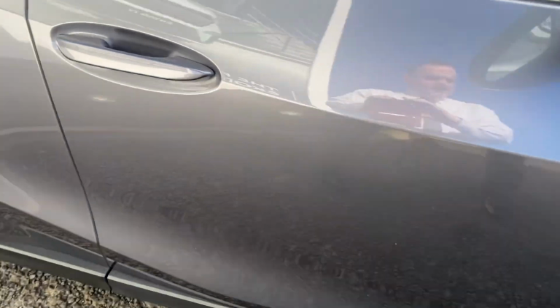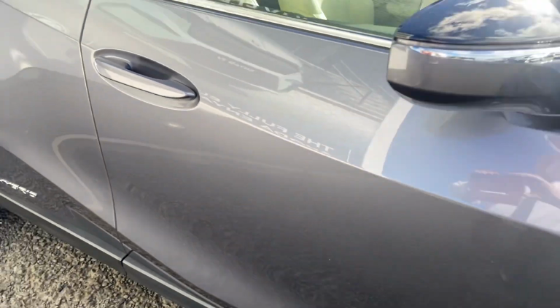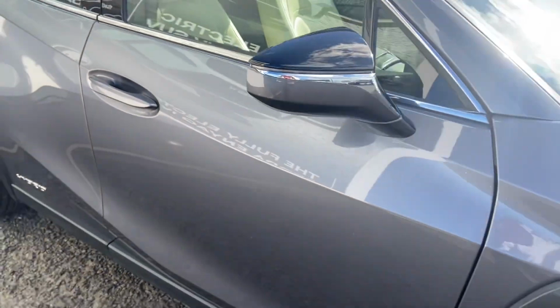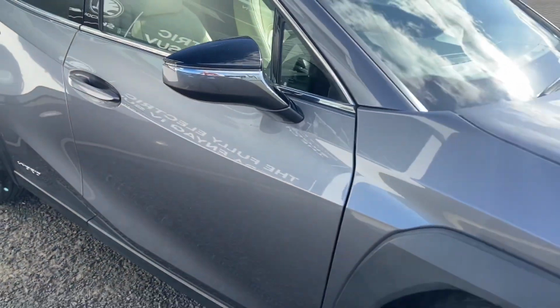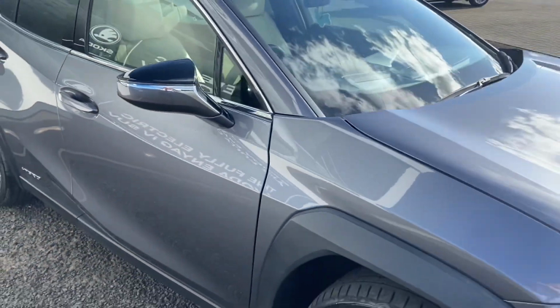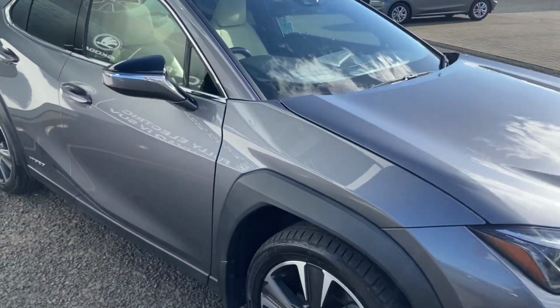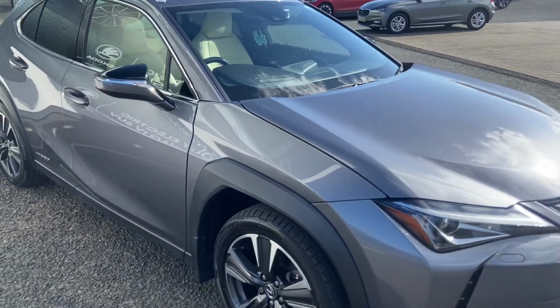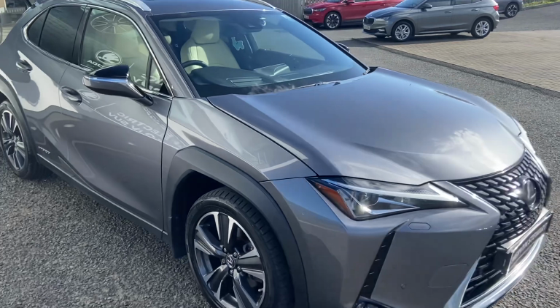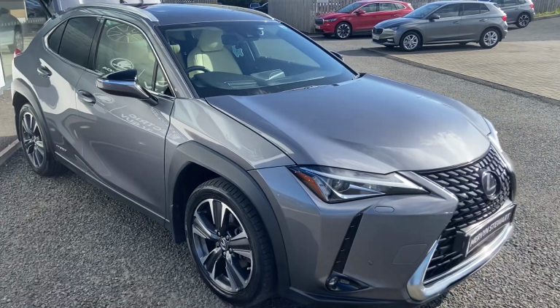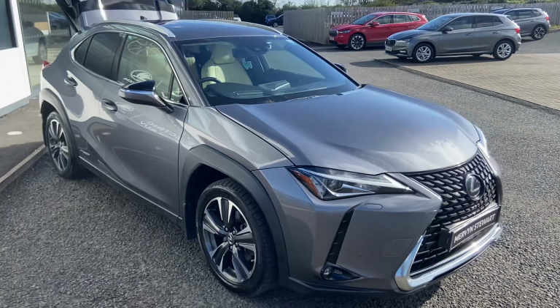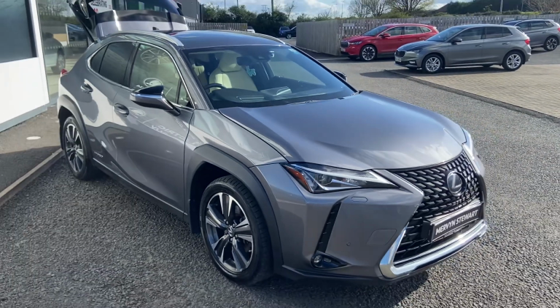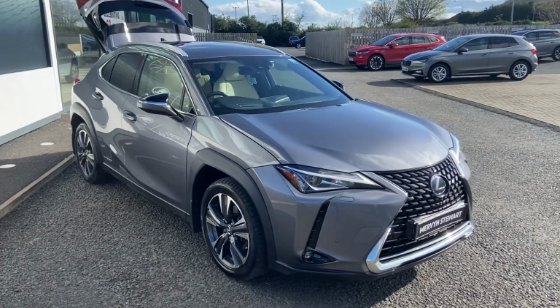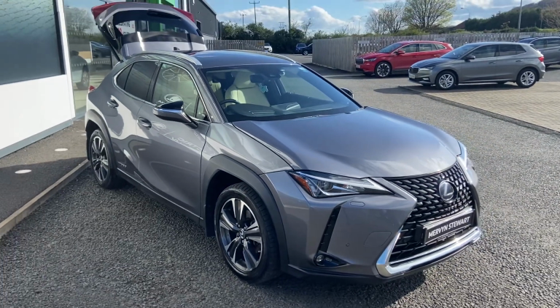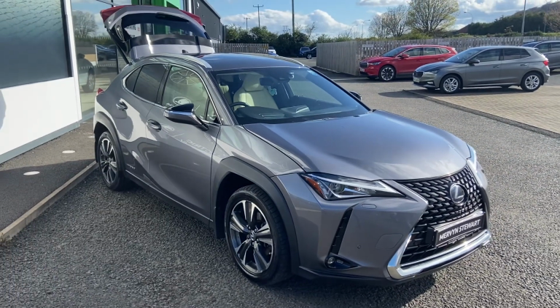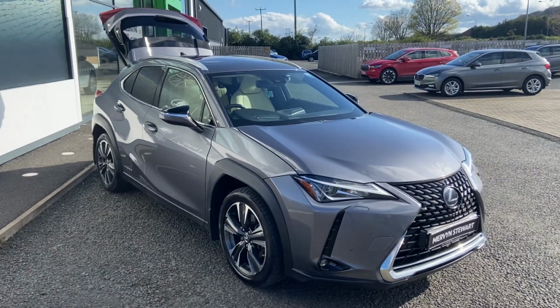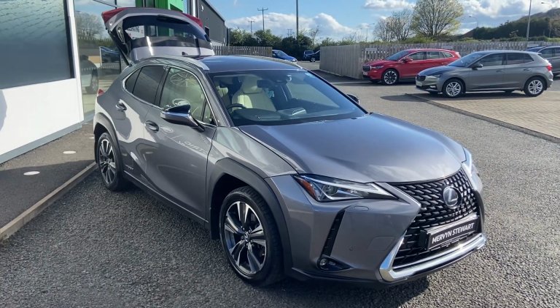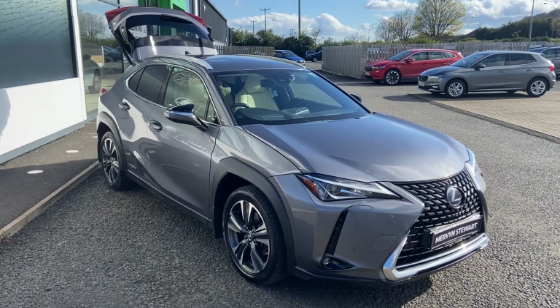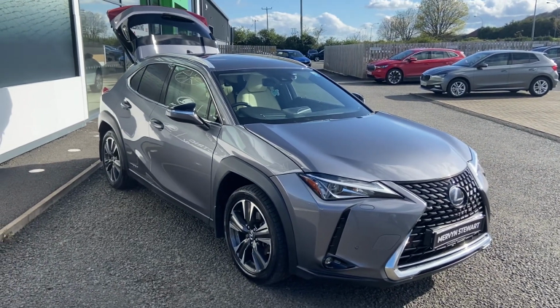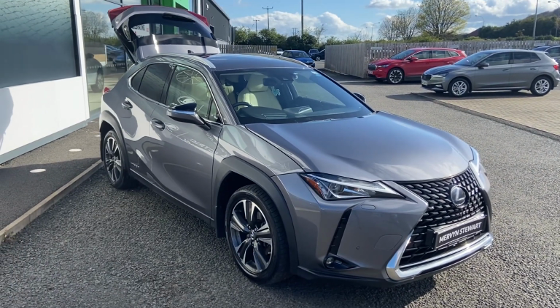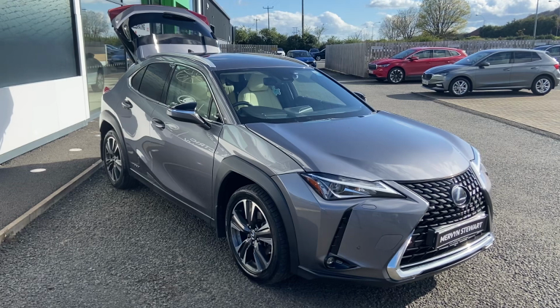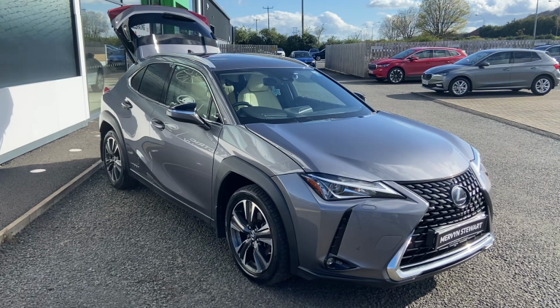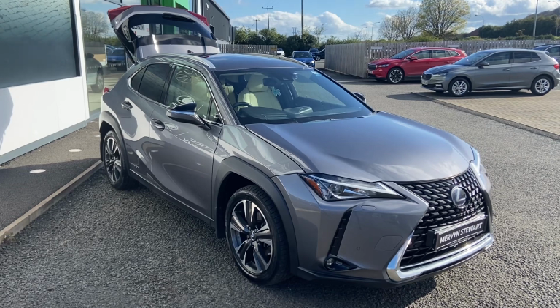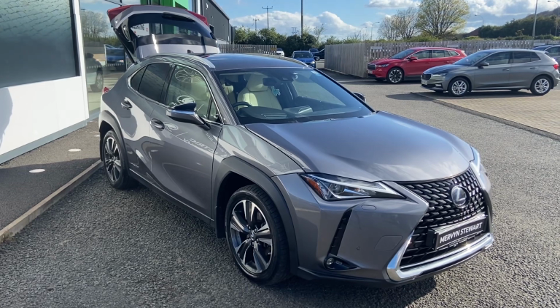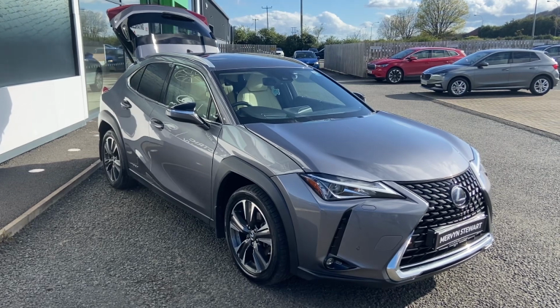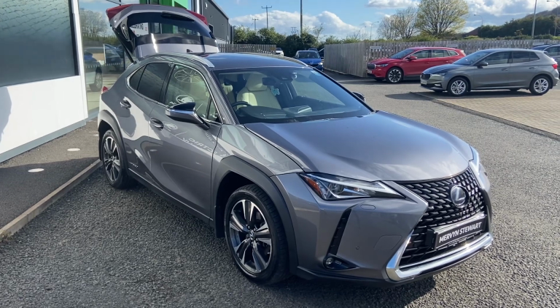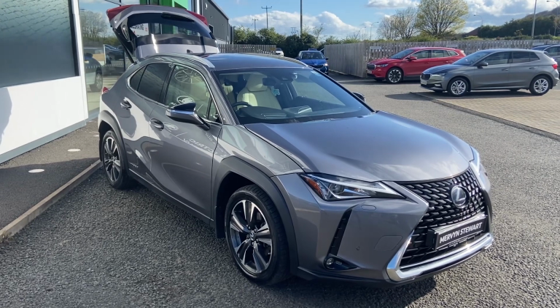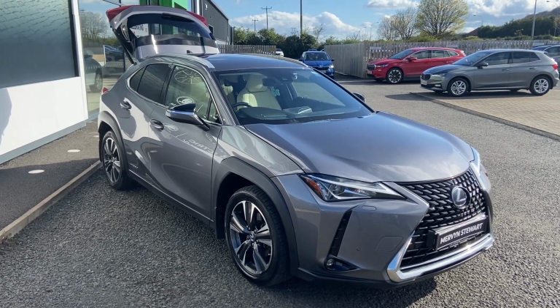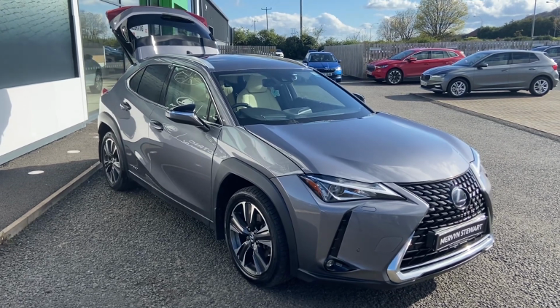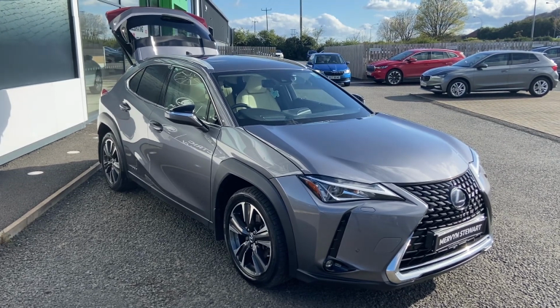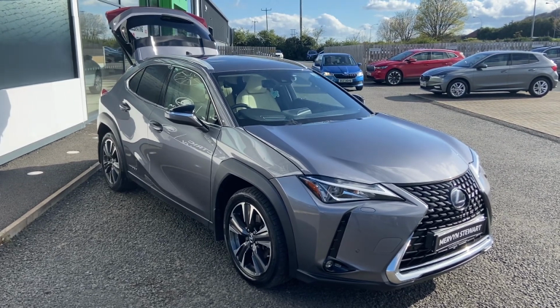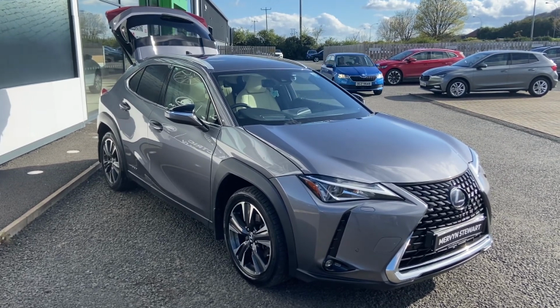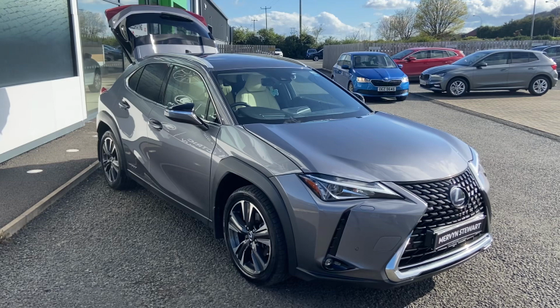This car has to be driven to be appreciated. Give us a call at 02891 310707 and ask for any of the sales team here at Mervyn Stewart's Skoda Northdowne.